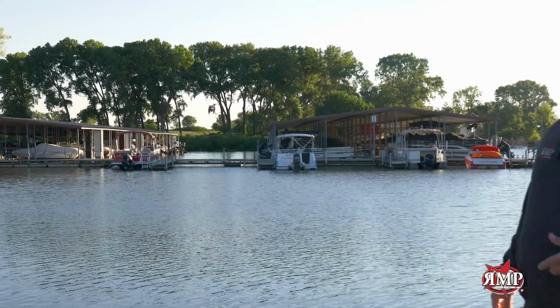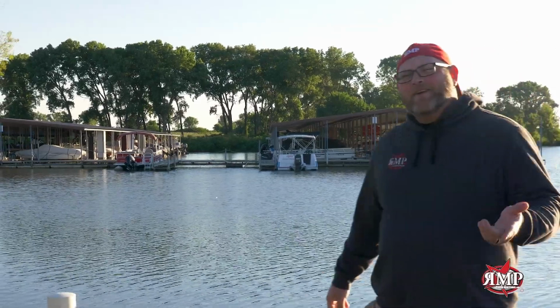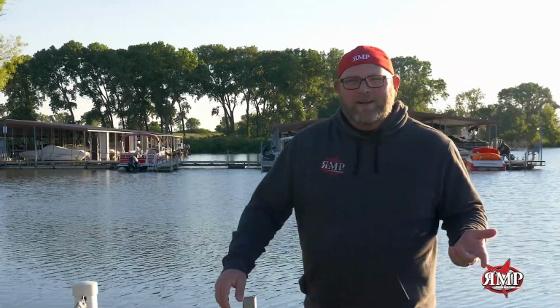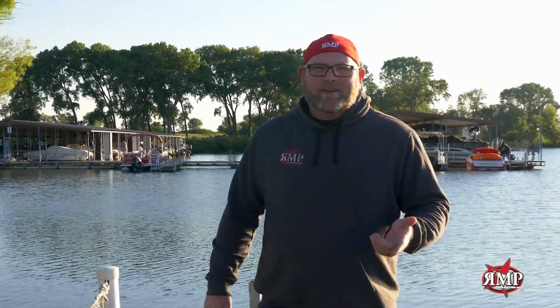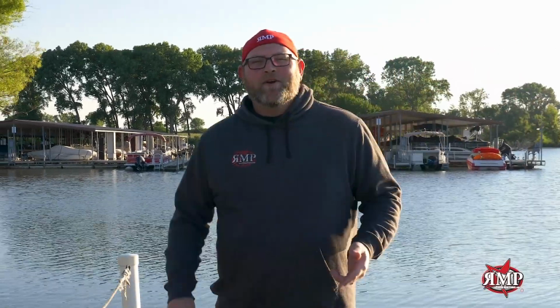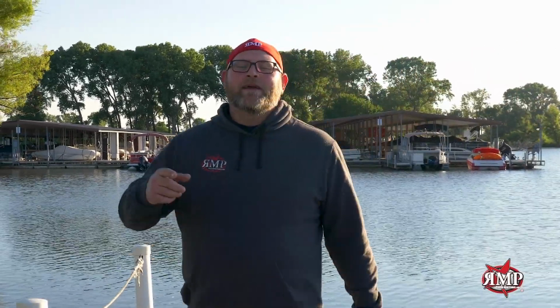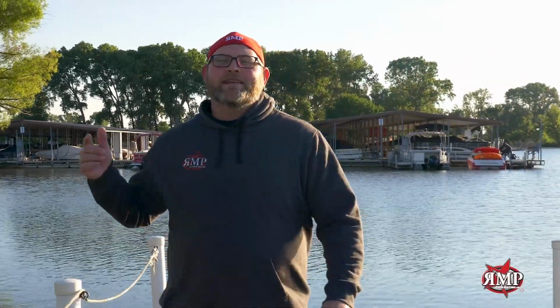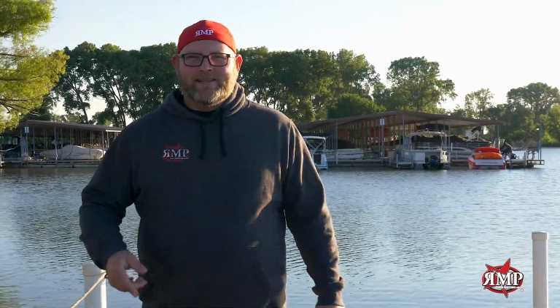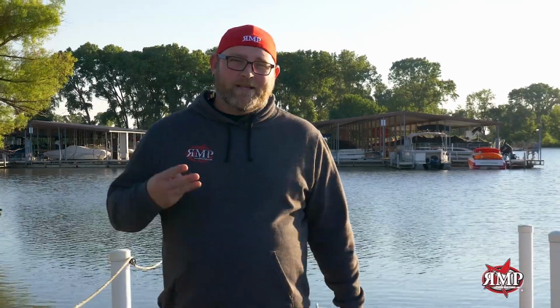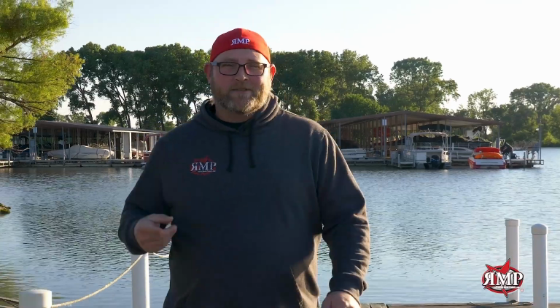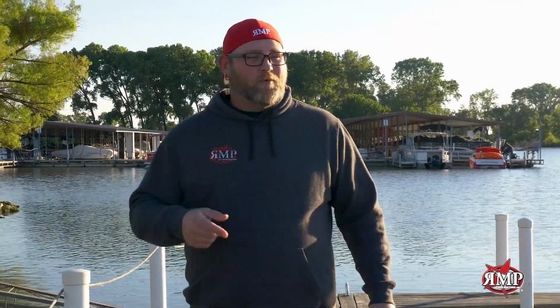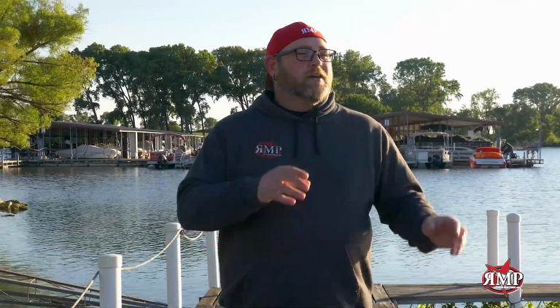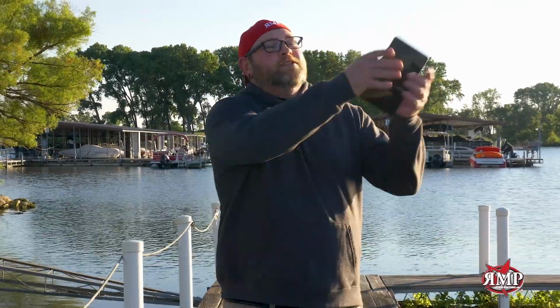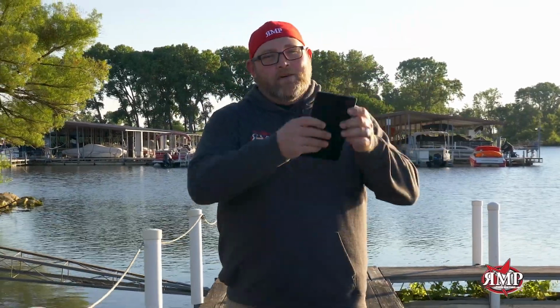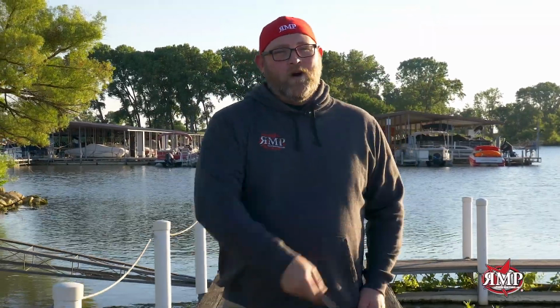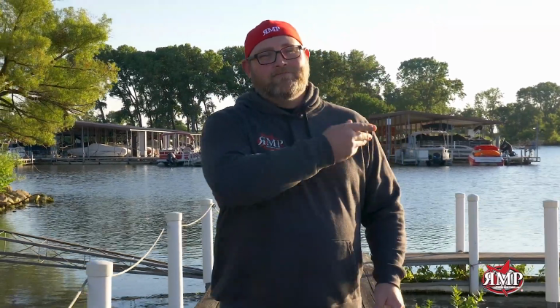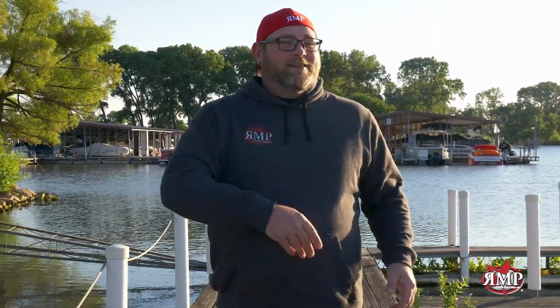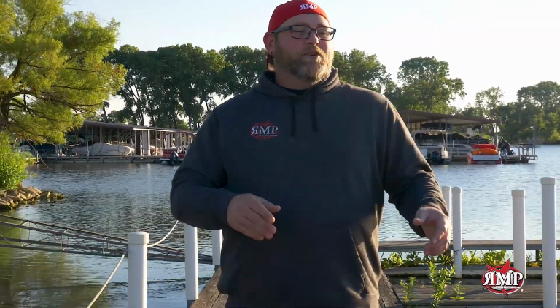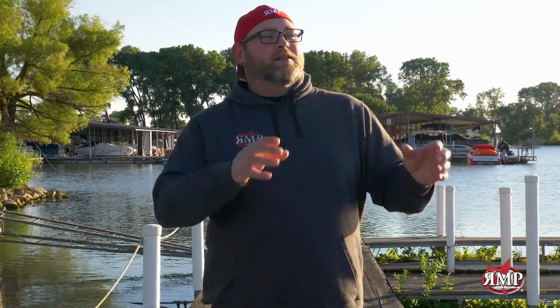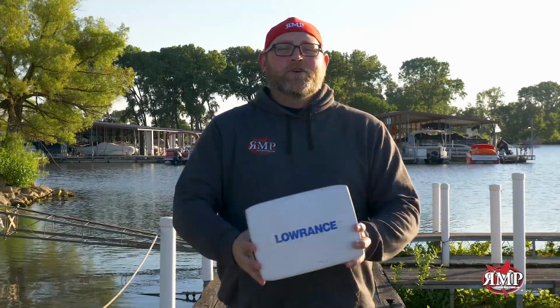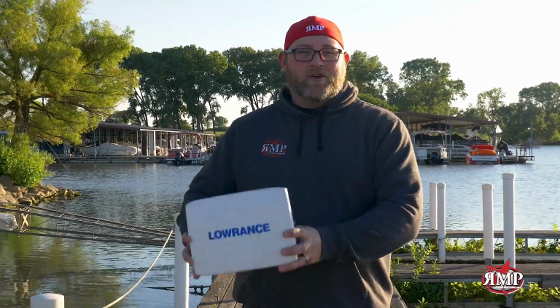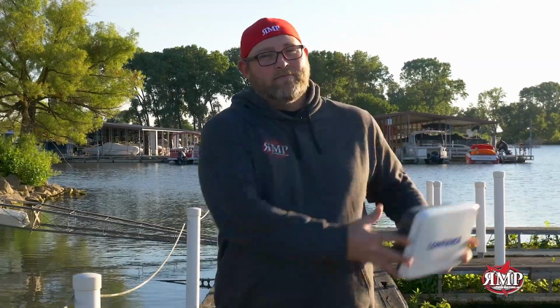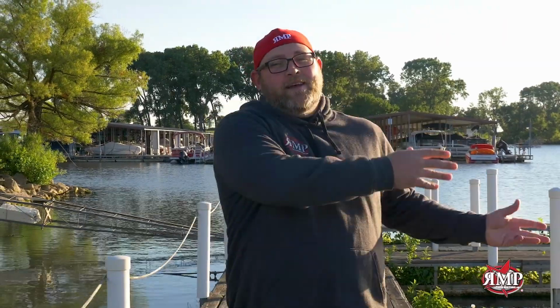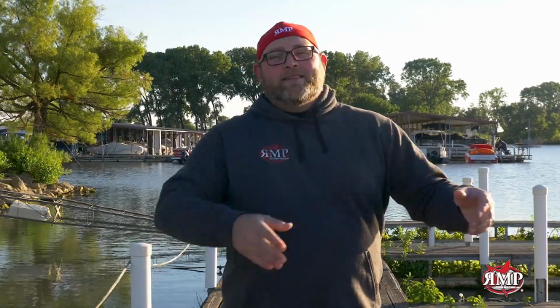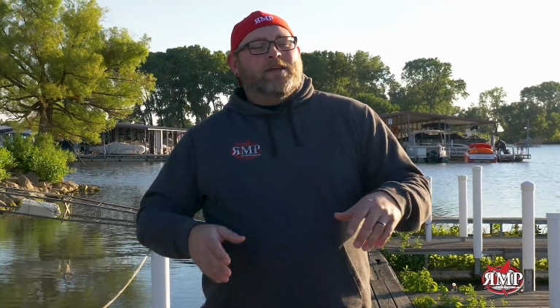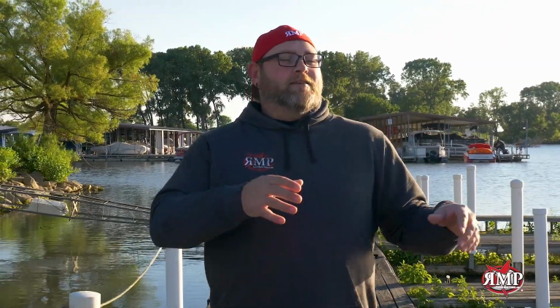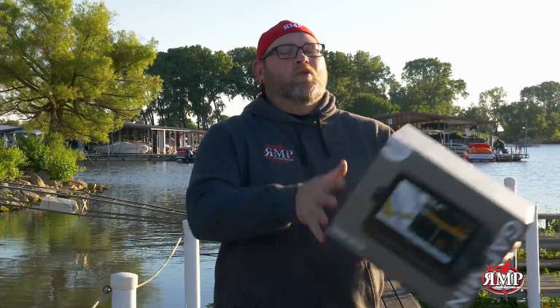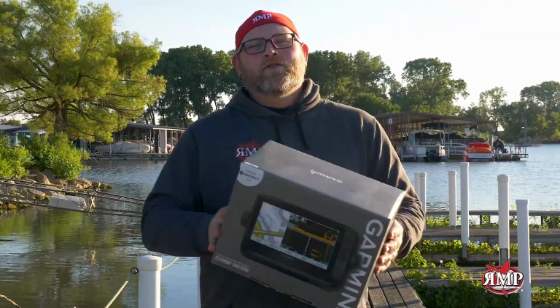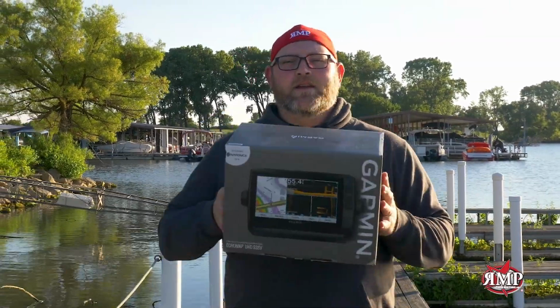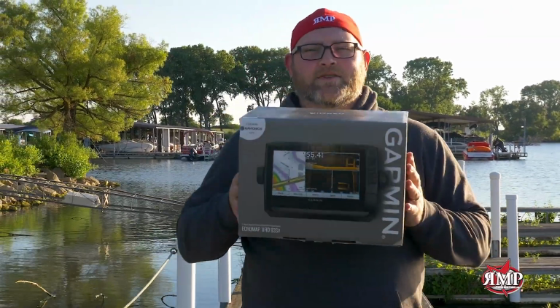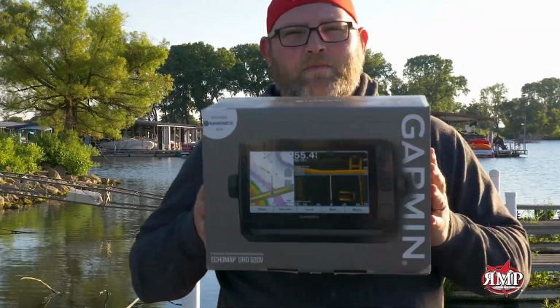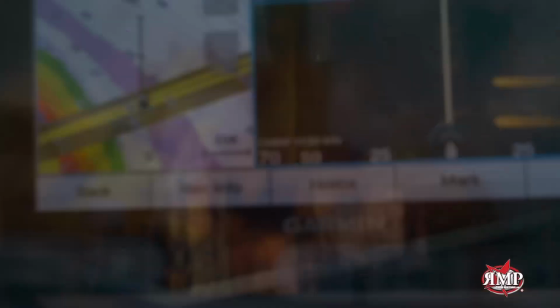Are you tired of your old marine electronics? At R&P, we make trade-in easy in three steps. Step one: shoot us an email and get a quote. Step two: send us your old unit and get credit. Step three: get your brand new unit and get it installed on your boat today.